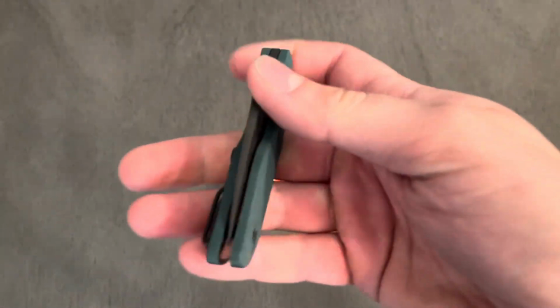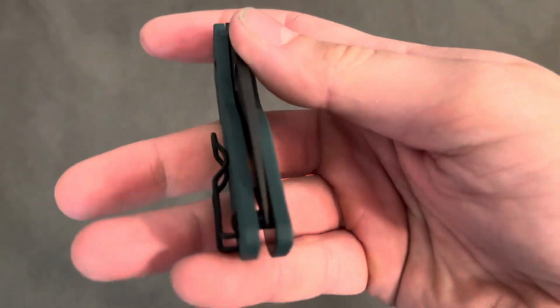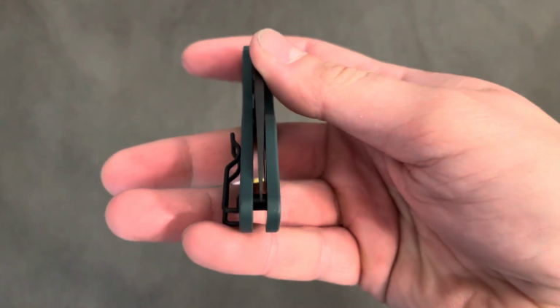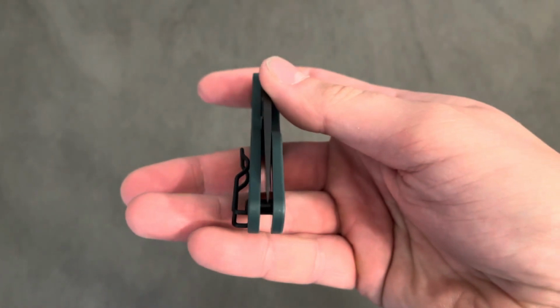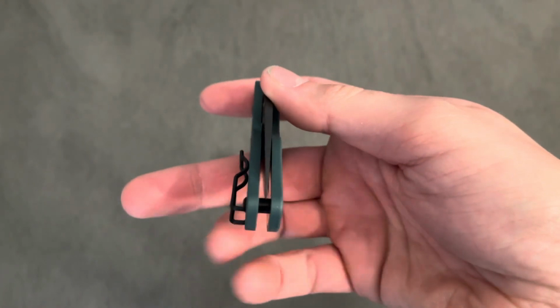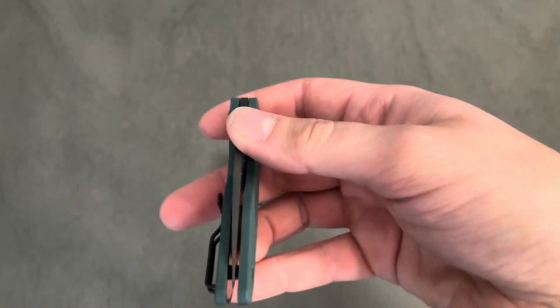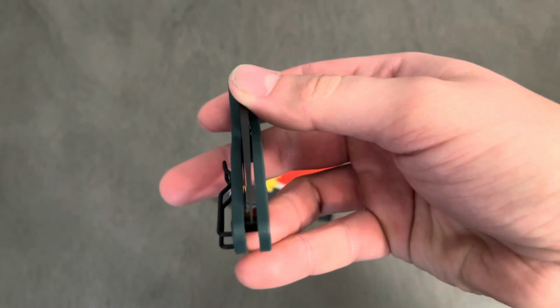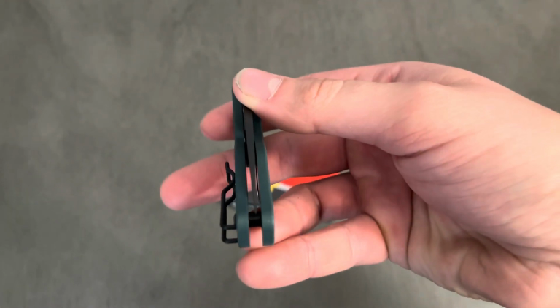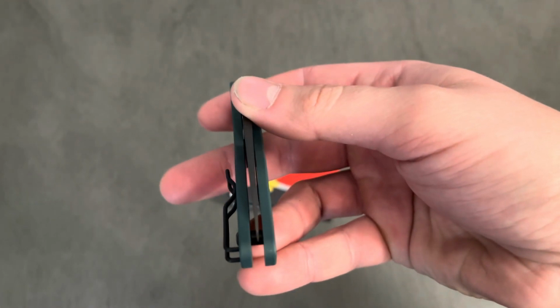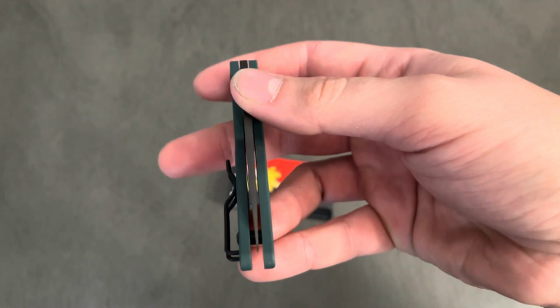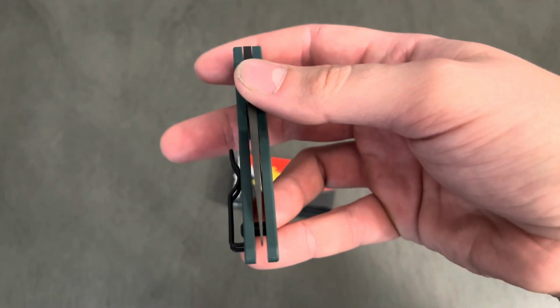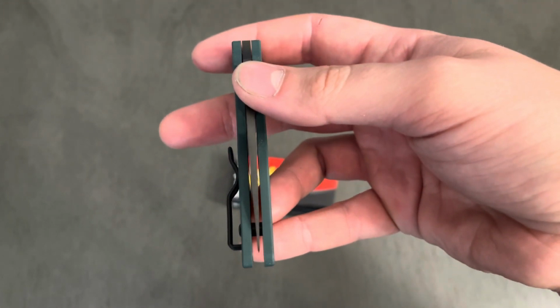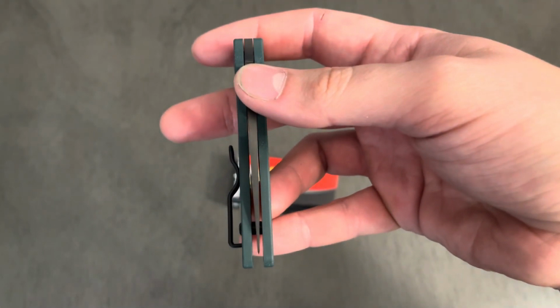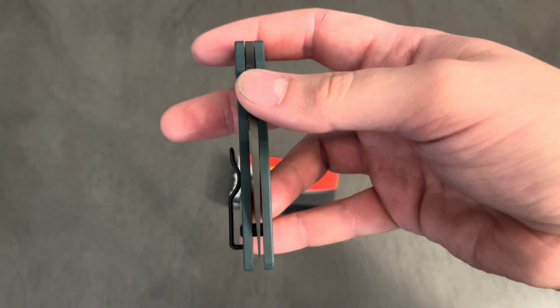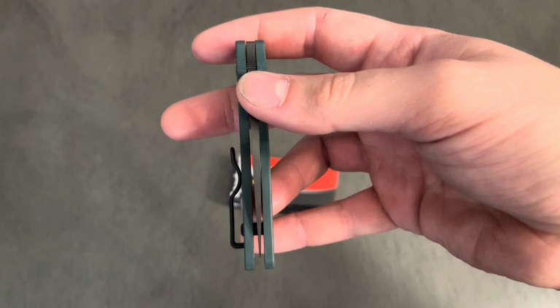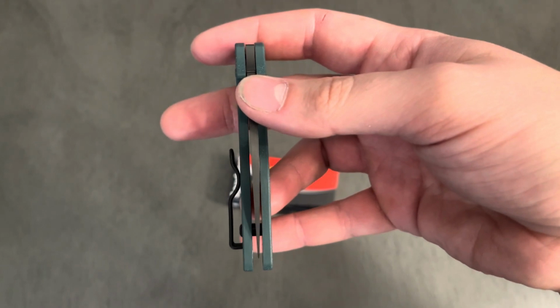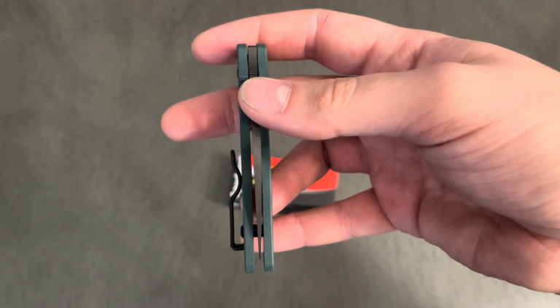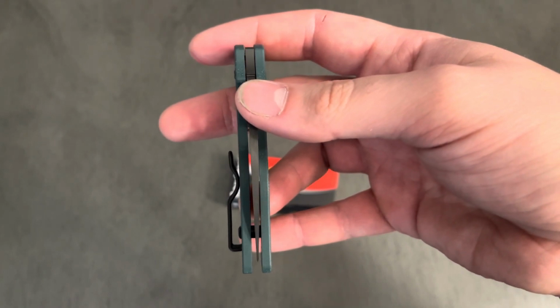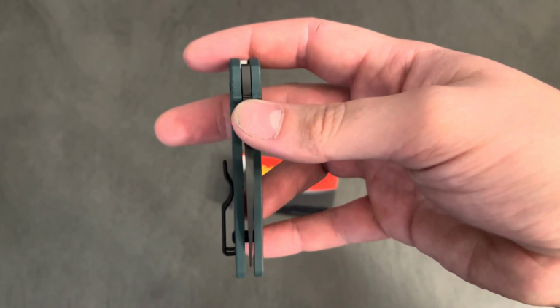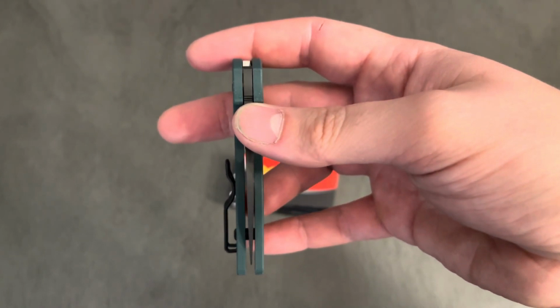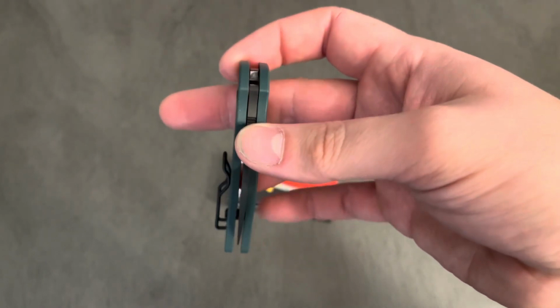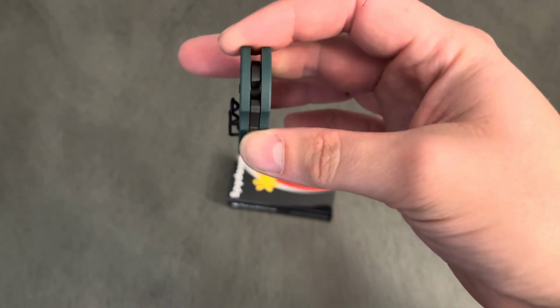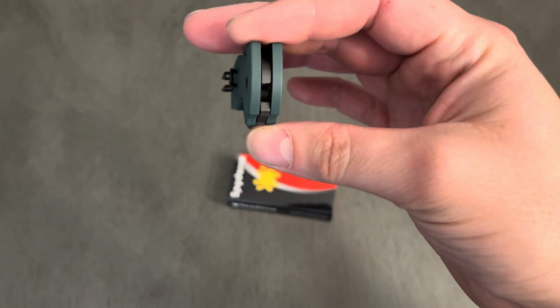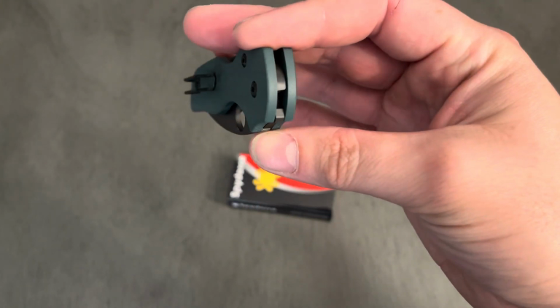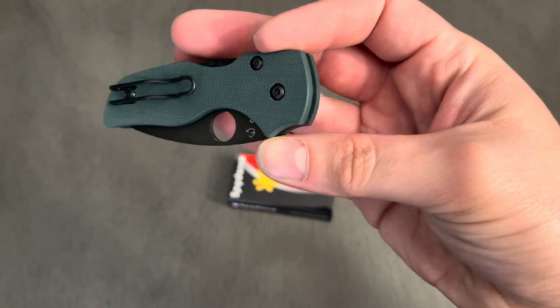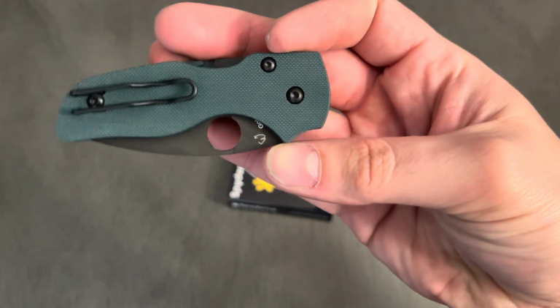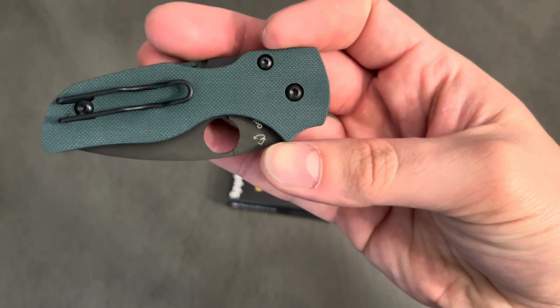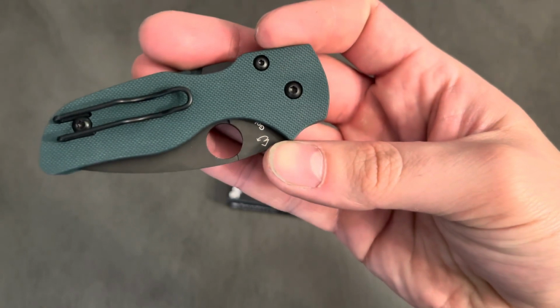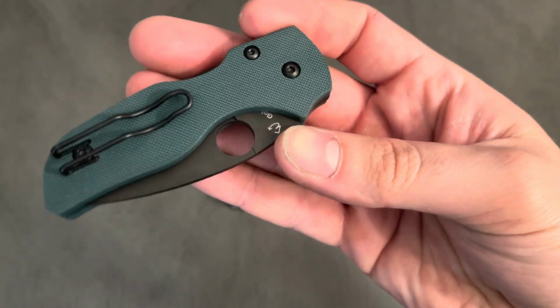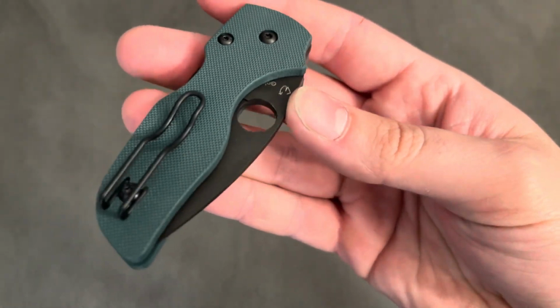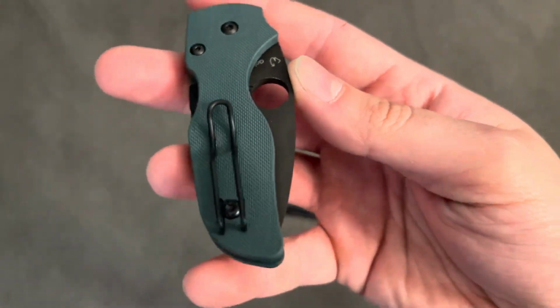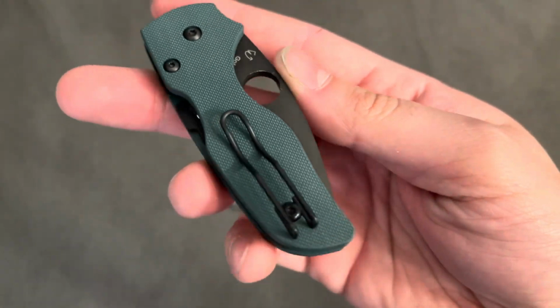See the centering — a little bit to the show side scale, but not a big deal. I can adjust that, and eventually it'll work itself out.